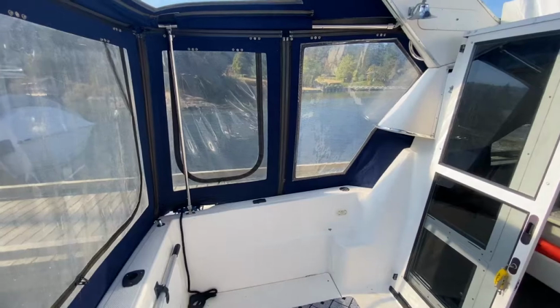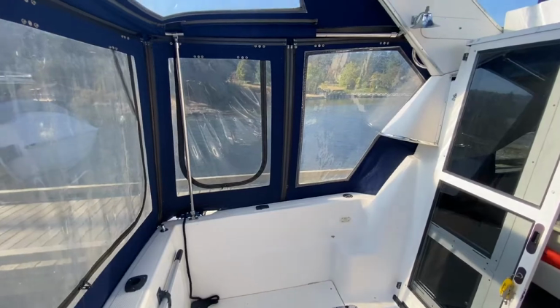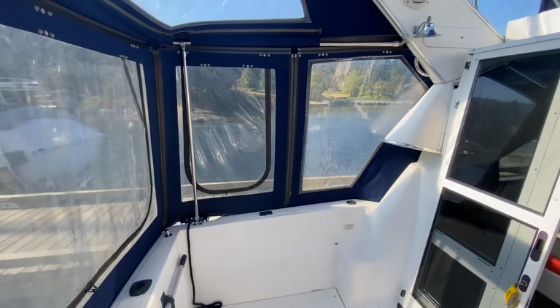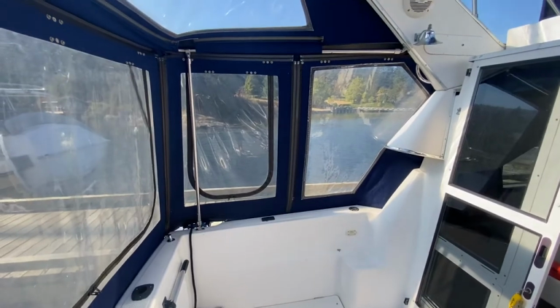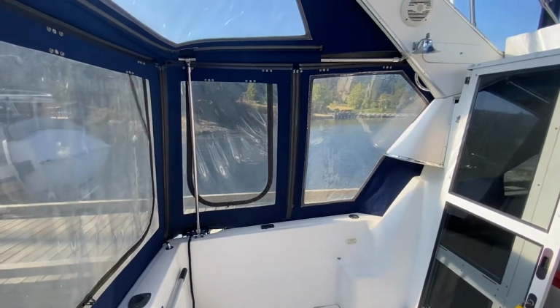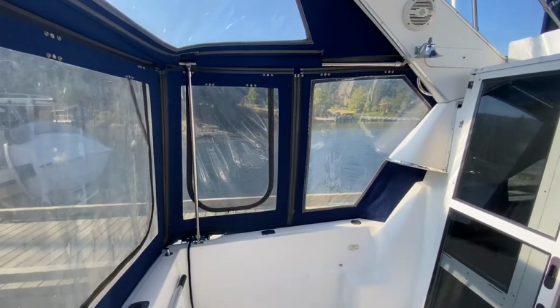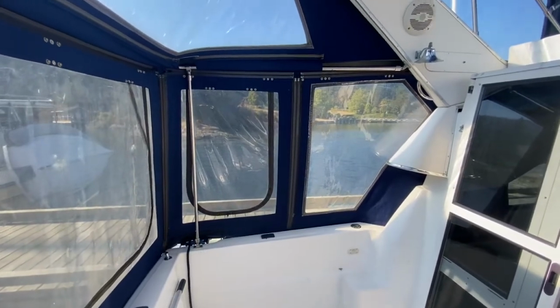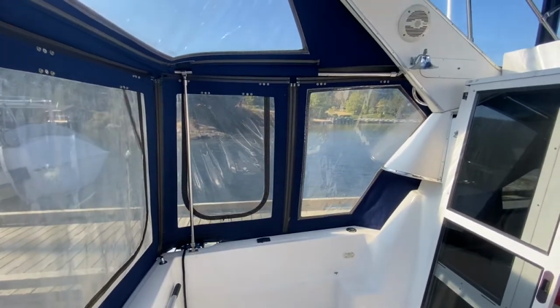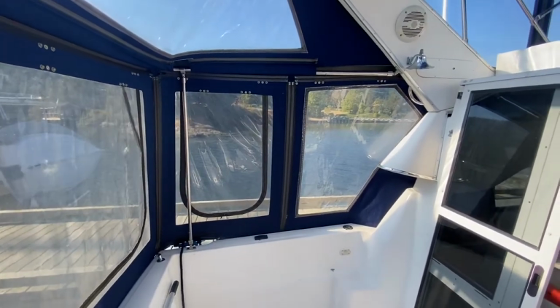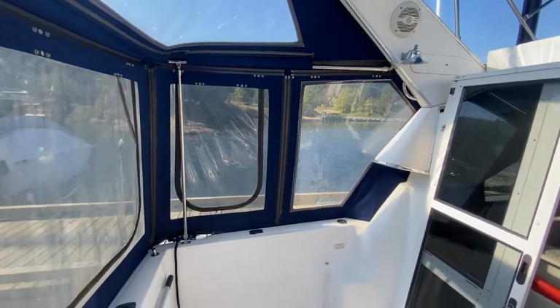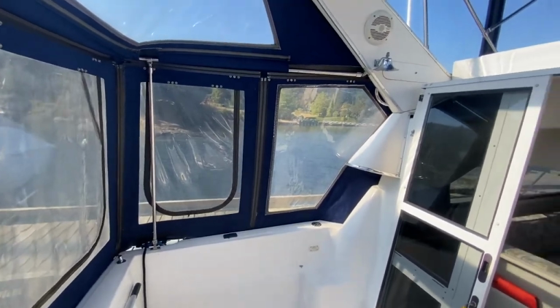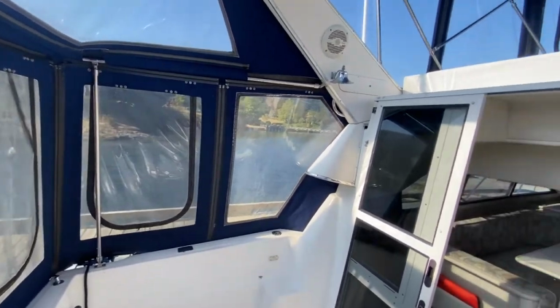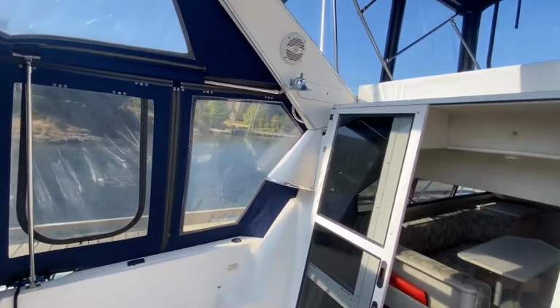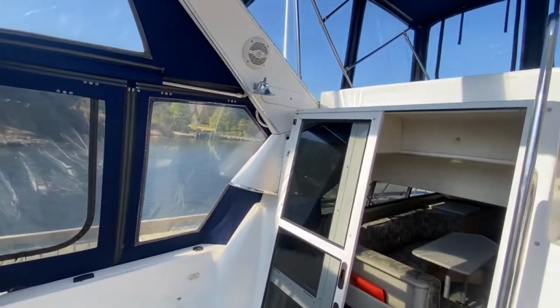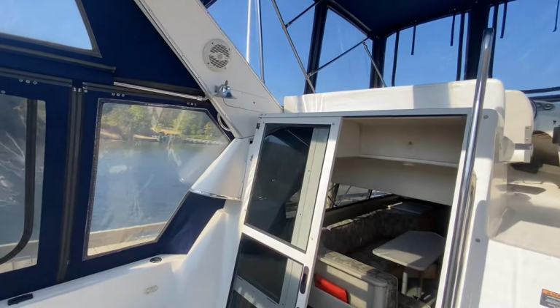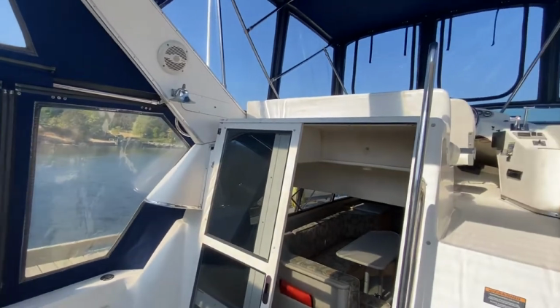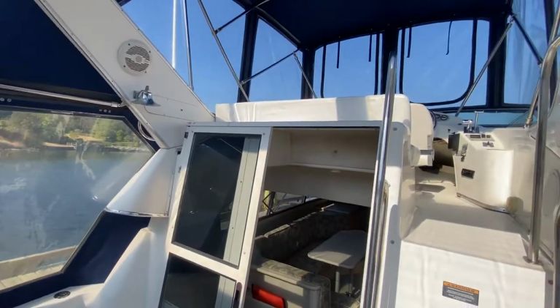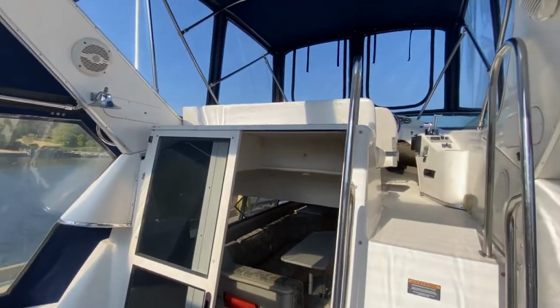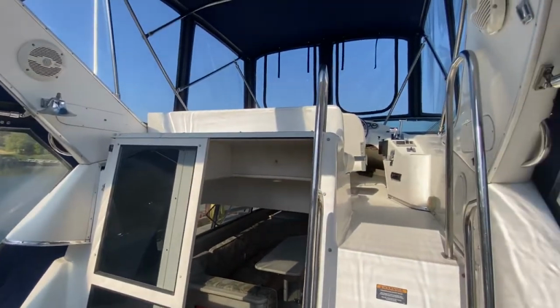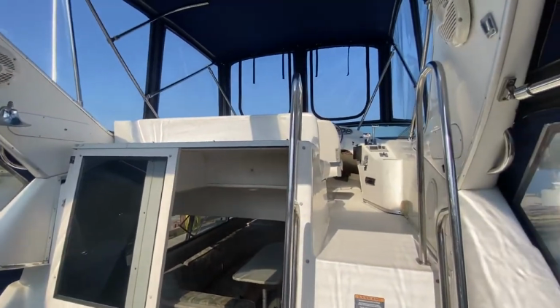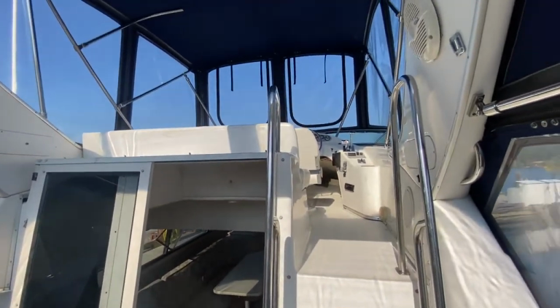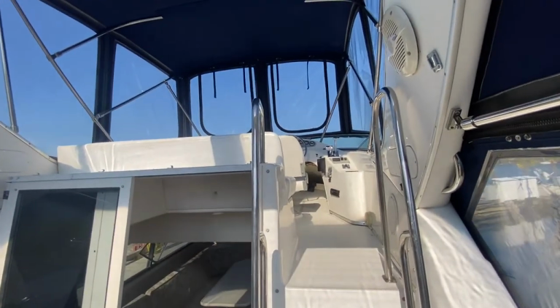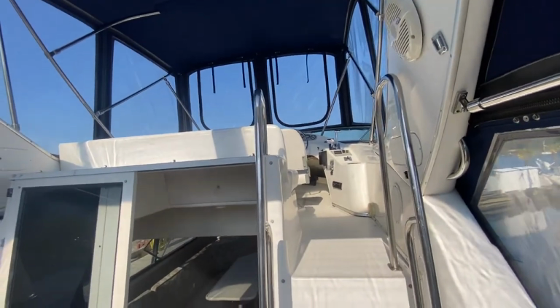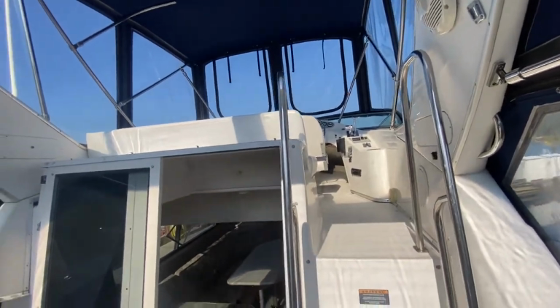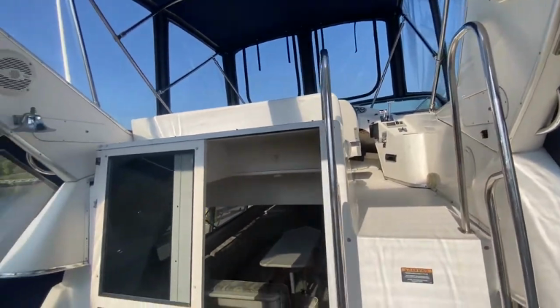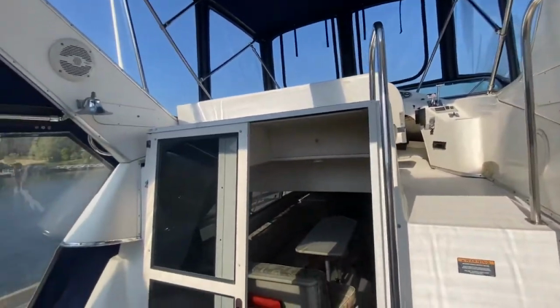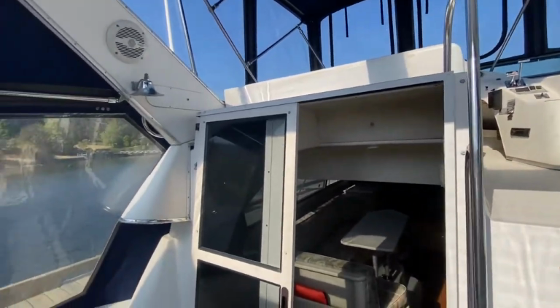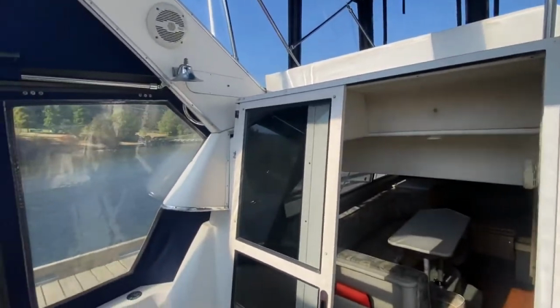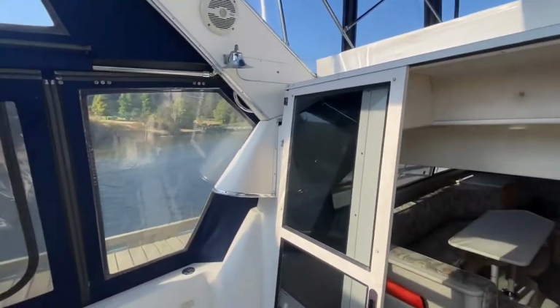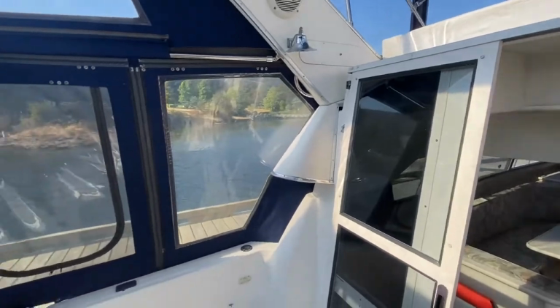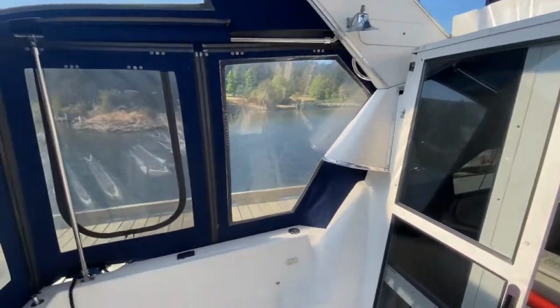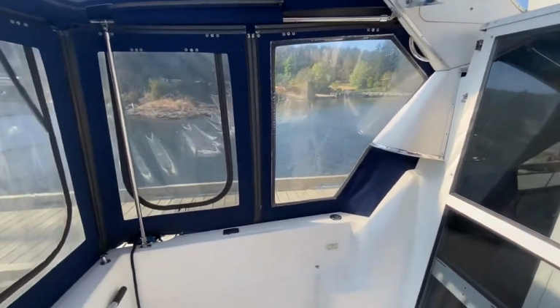It's Phillip from Pacific Coast Yacht Sales and we're on board our 2858 Command Bridge Bayliner. It is a year 2000. We're doing the inside video of this boat, looking at the canvas right now.